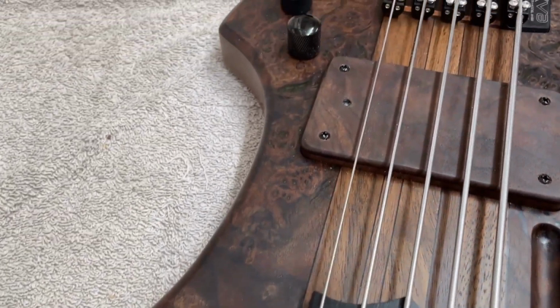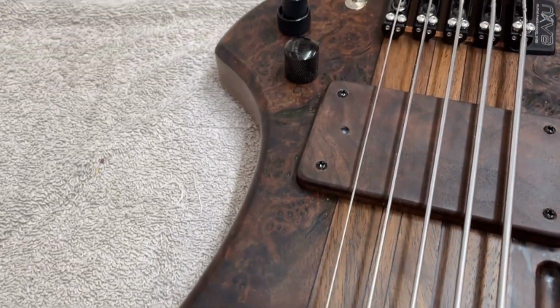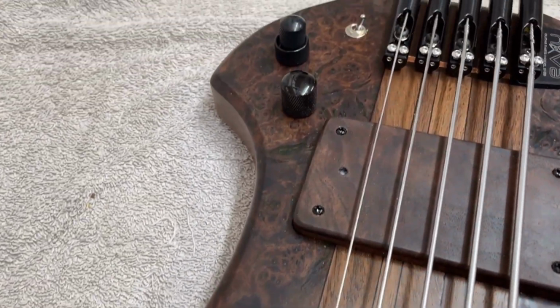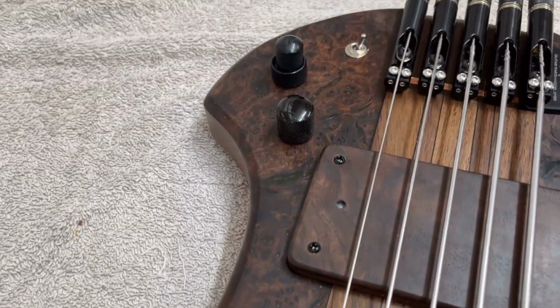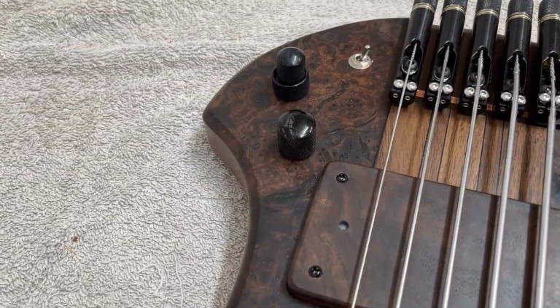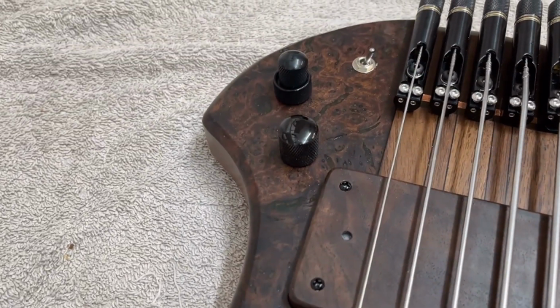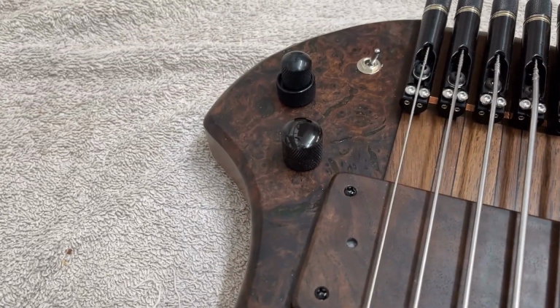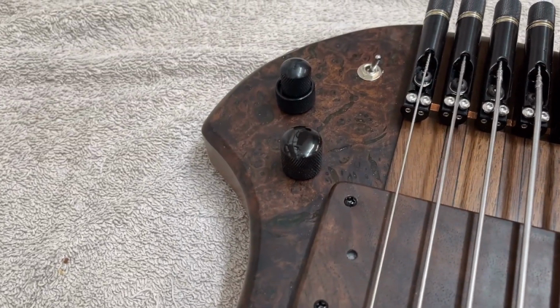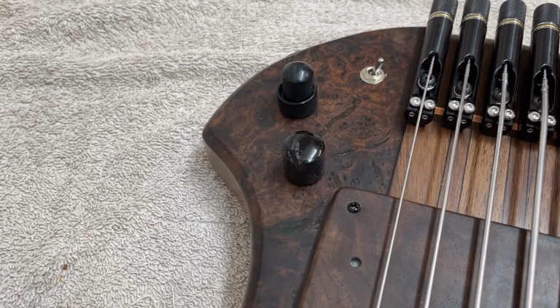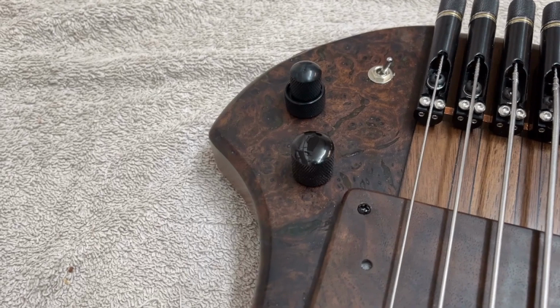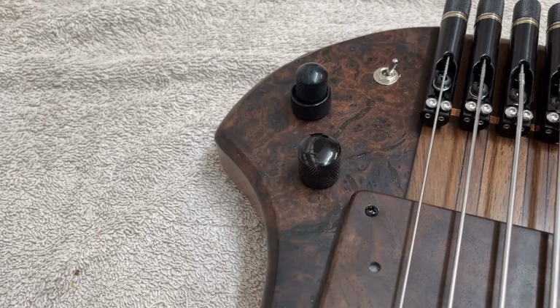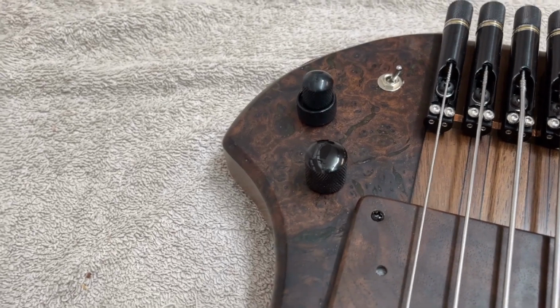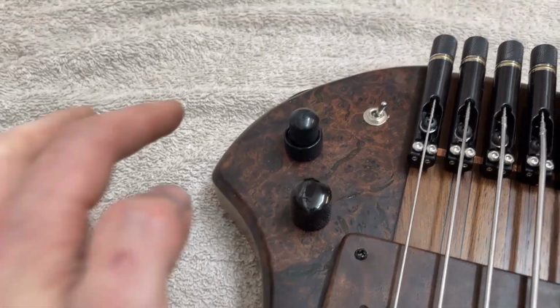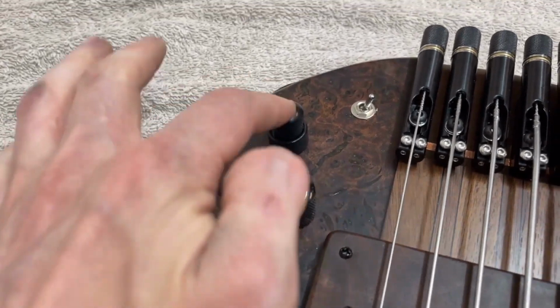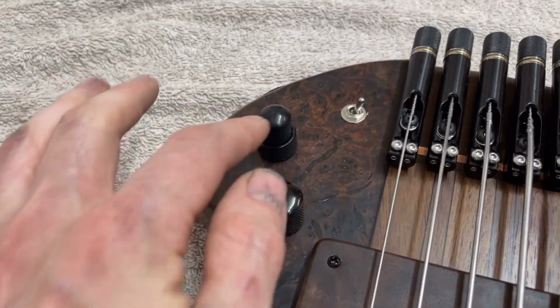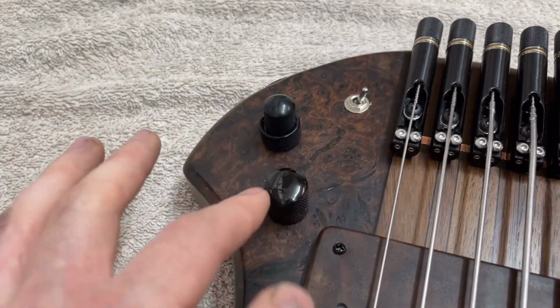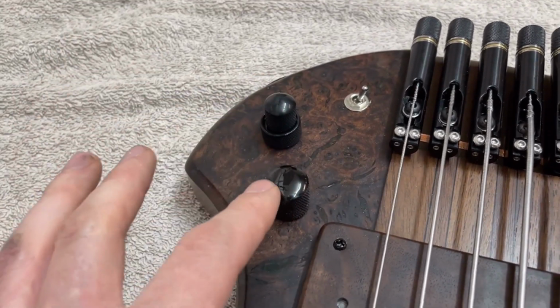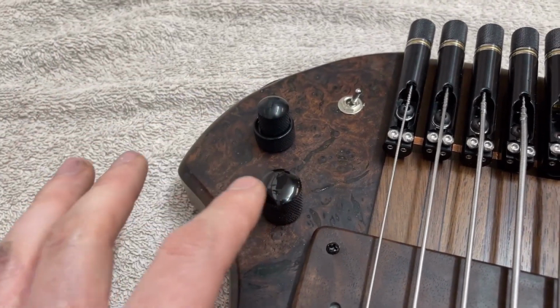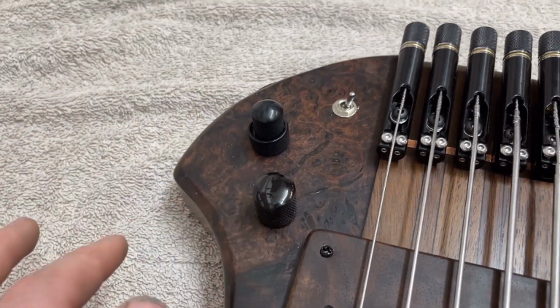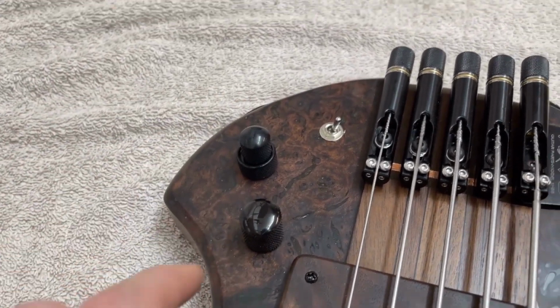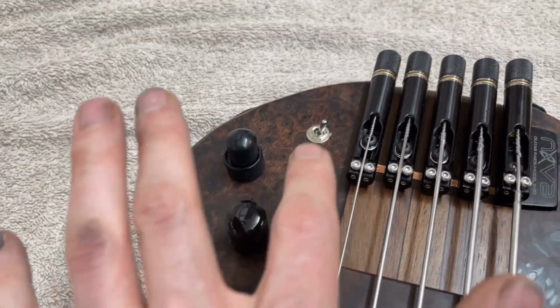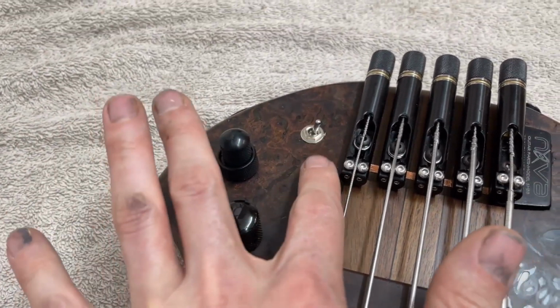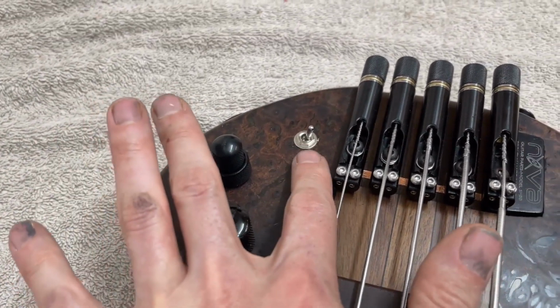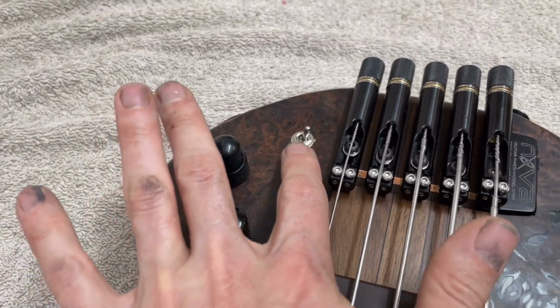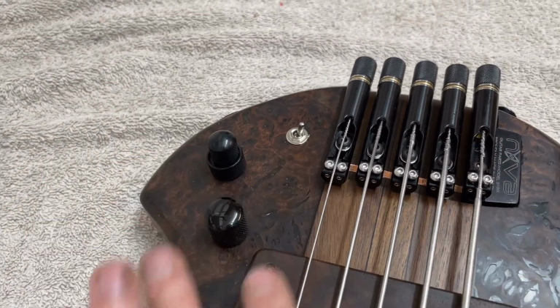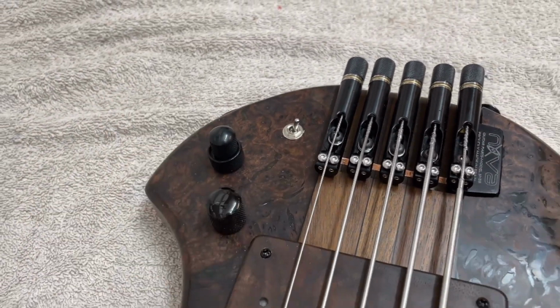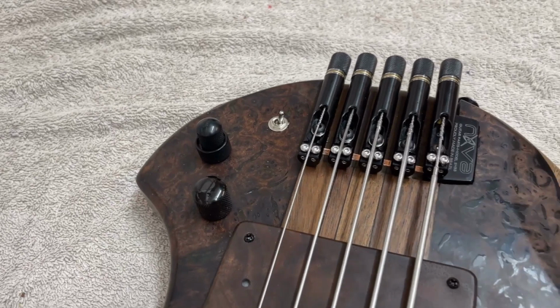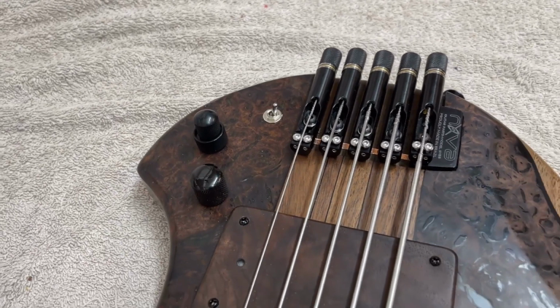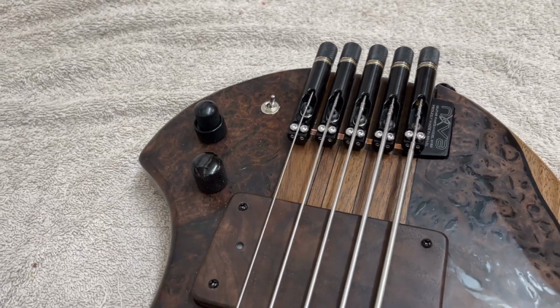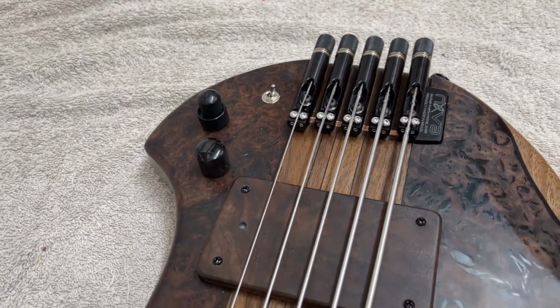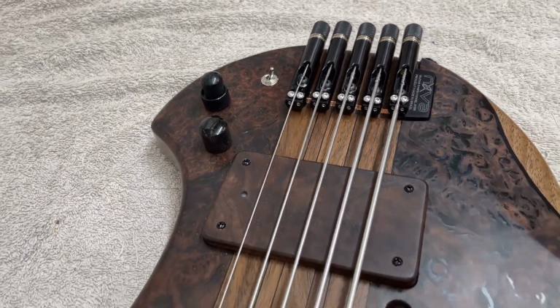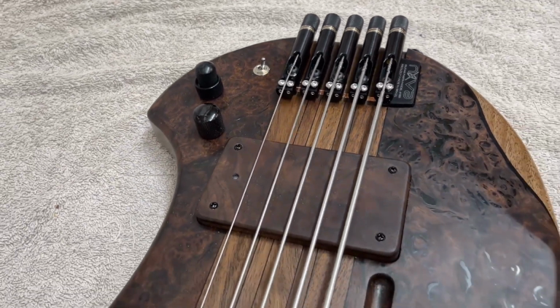The preamp is the Glockenklang. It's got a two-band bass and treble, and then active/passive as well. And it's obviously got the switch we just talked about as well, with the three different pickup modes.